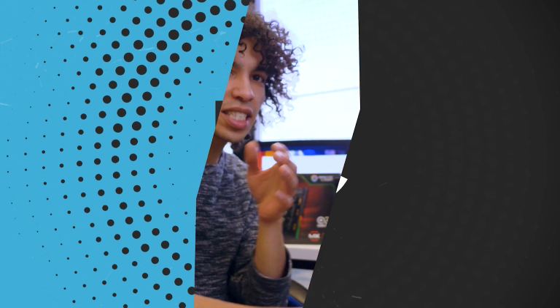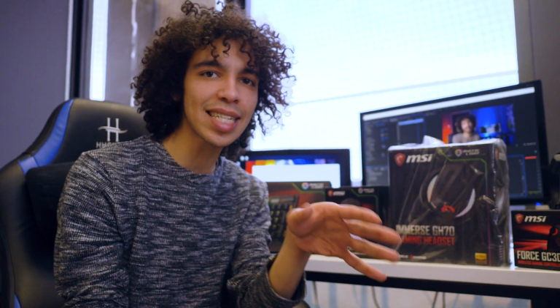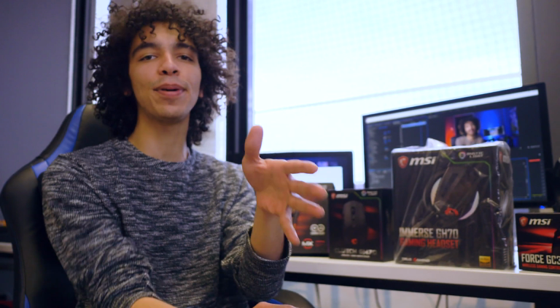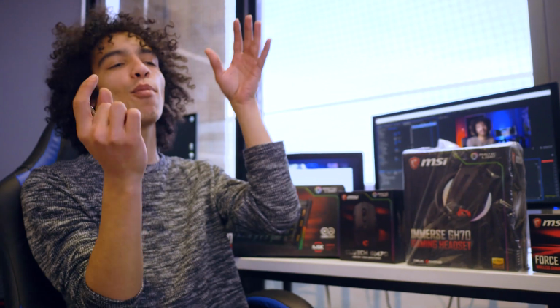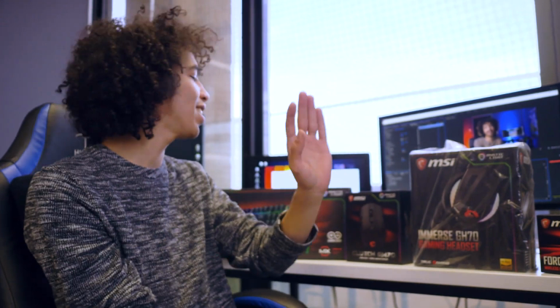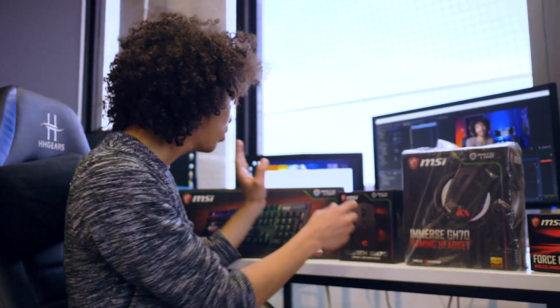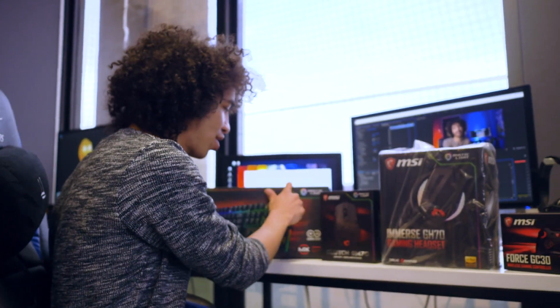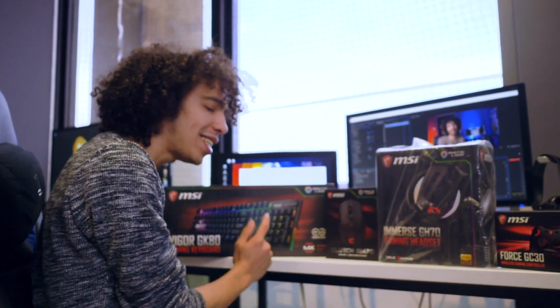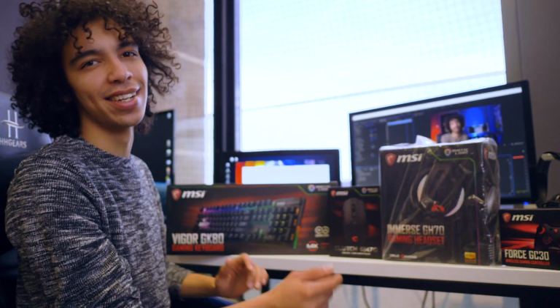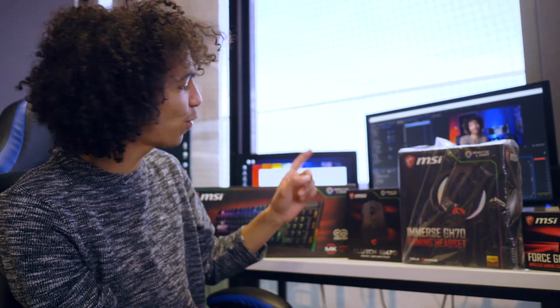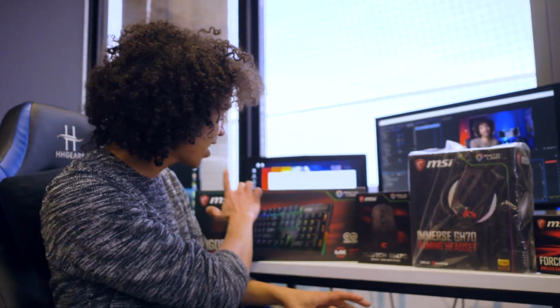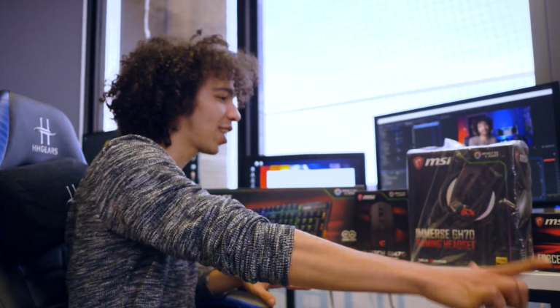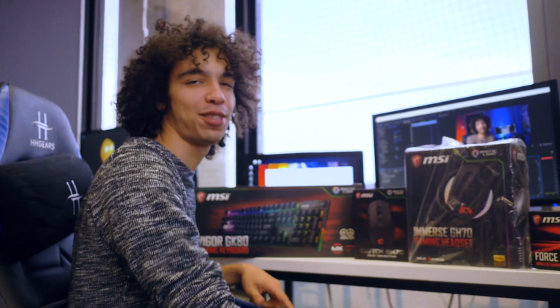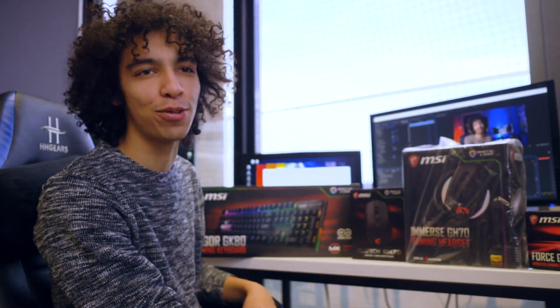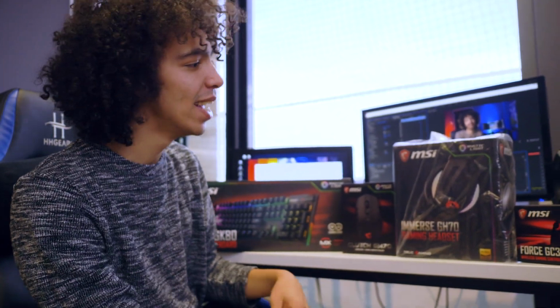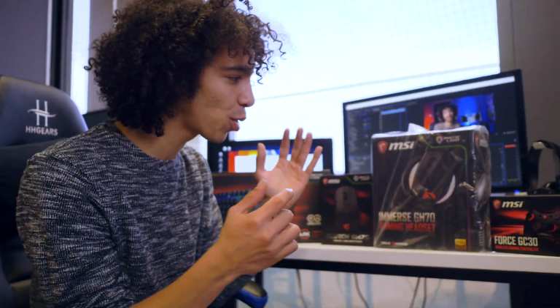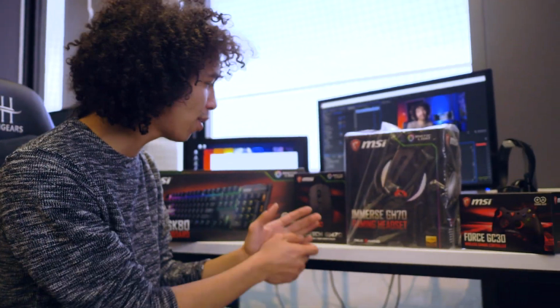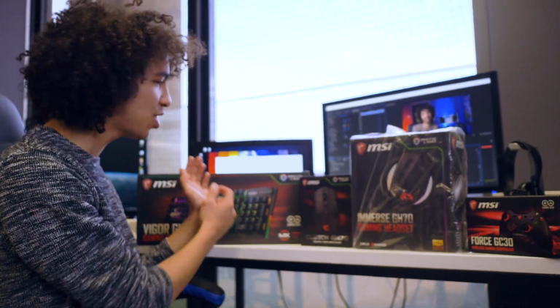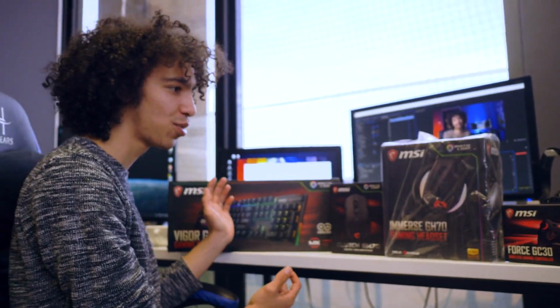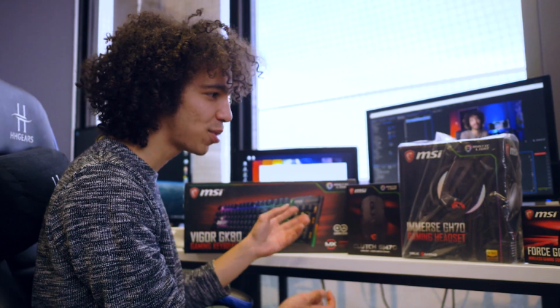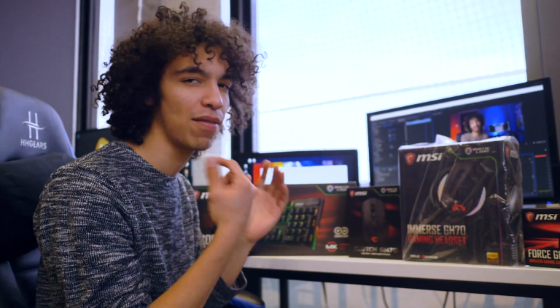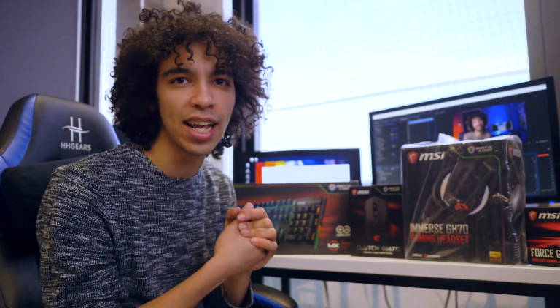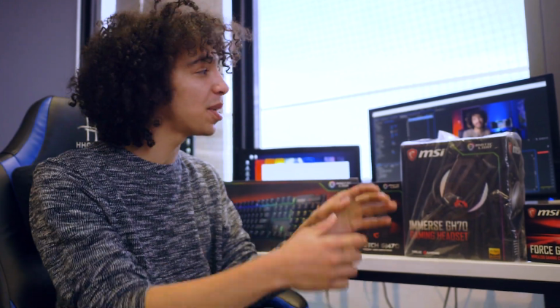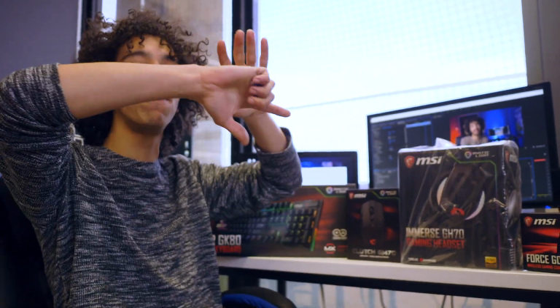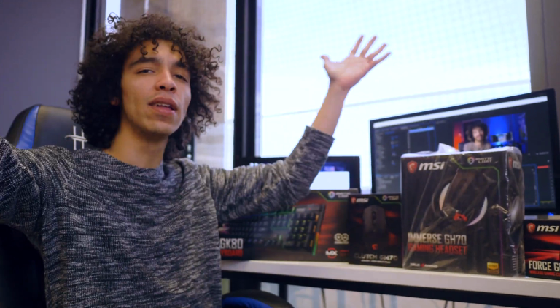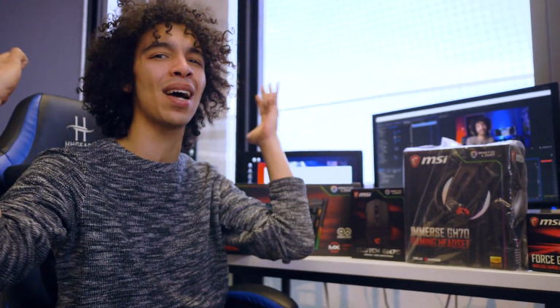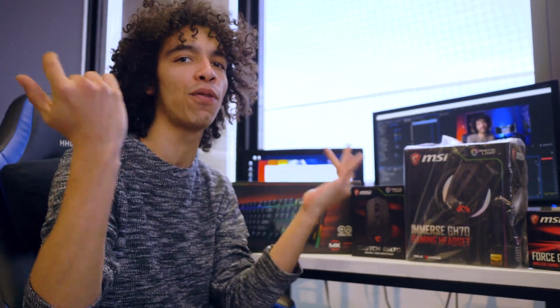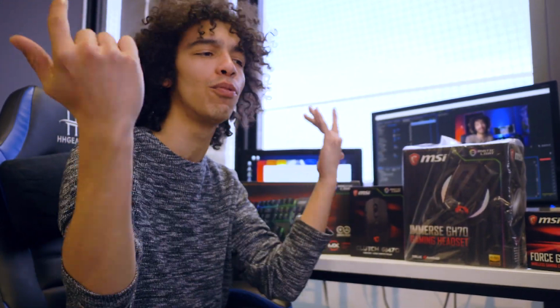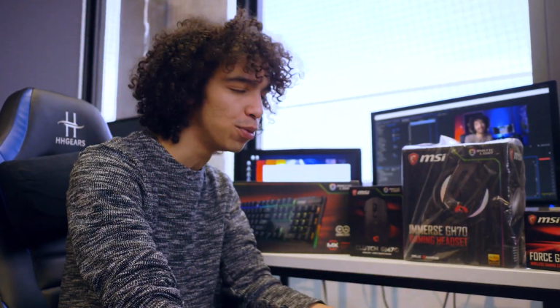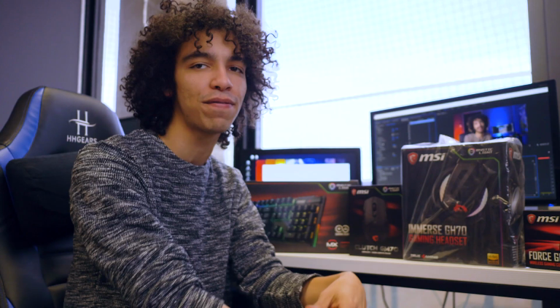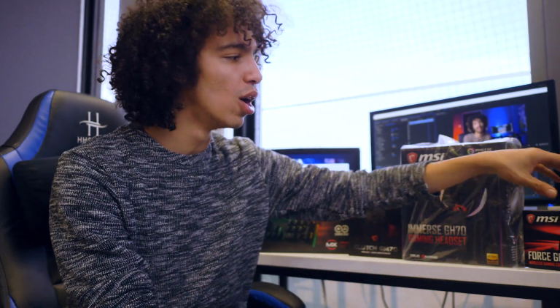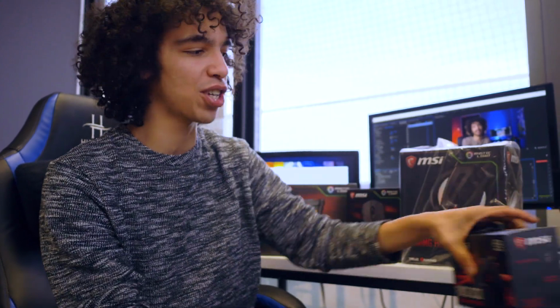What's up guys, Caleb here from Reality Check and we've just gotten a sweet delivery from MSI. Look at all these peripherals! Let's do a quick unboxing of each individual item just so you can have a look at it, and then we're going to be doing a full MSI peripheral review which you can find on our channel.